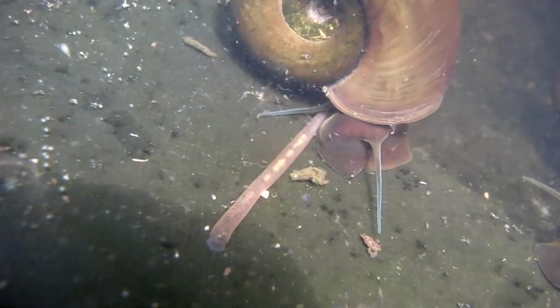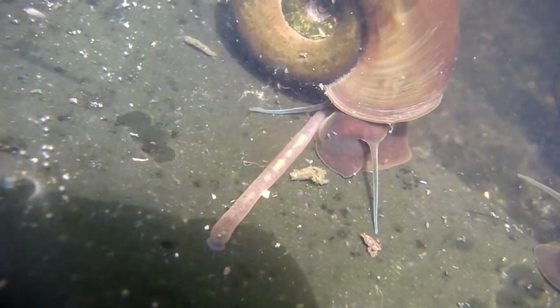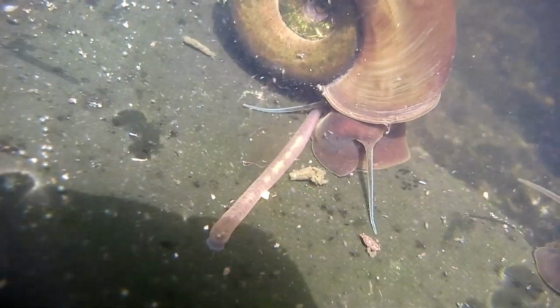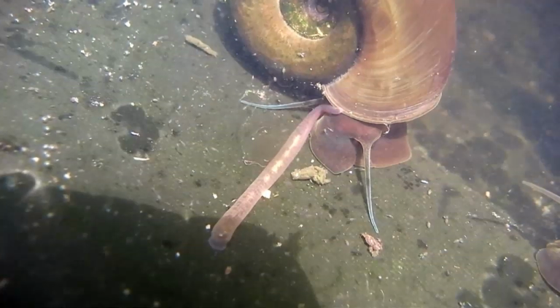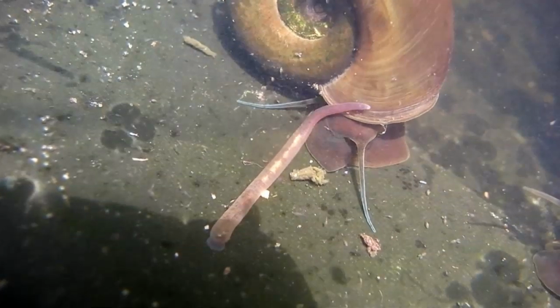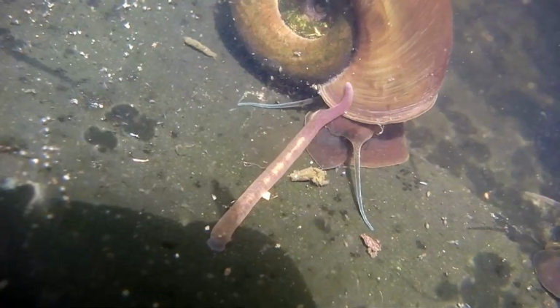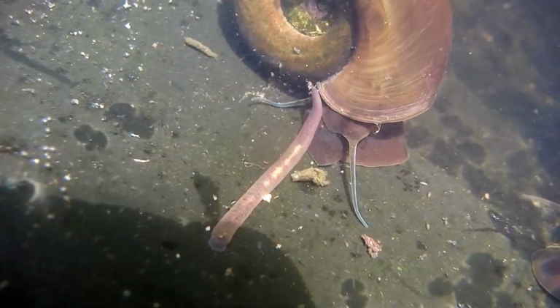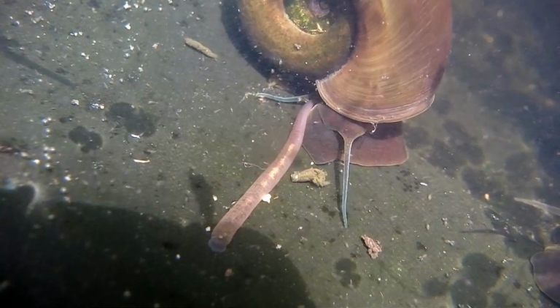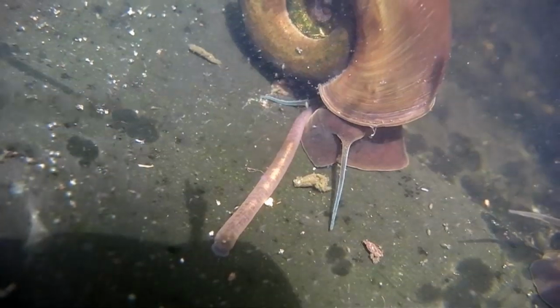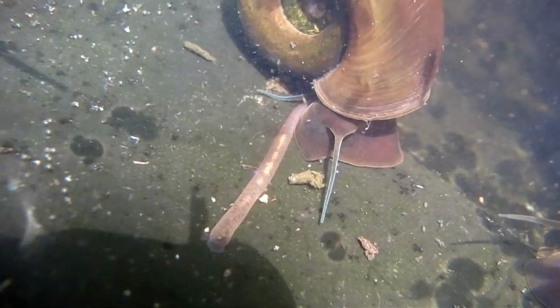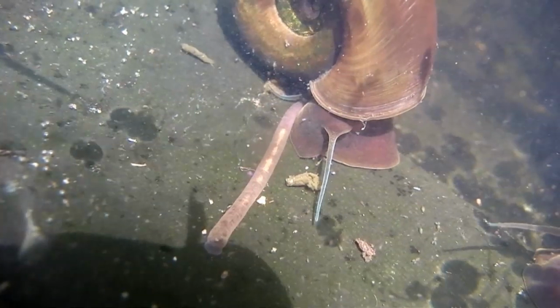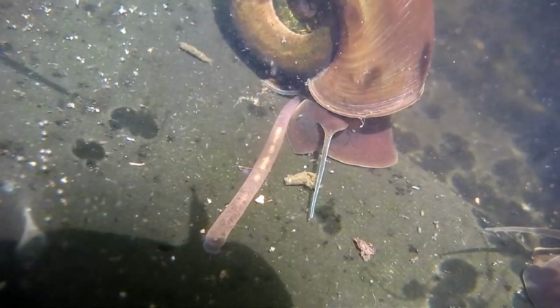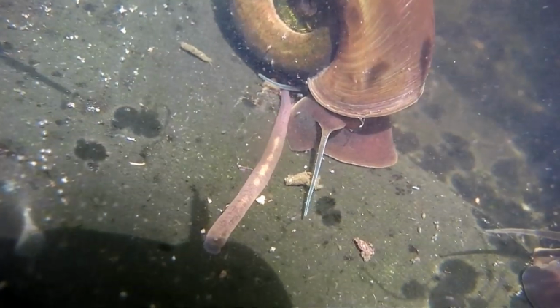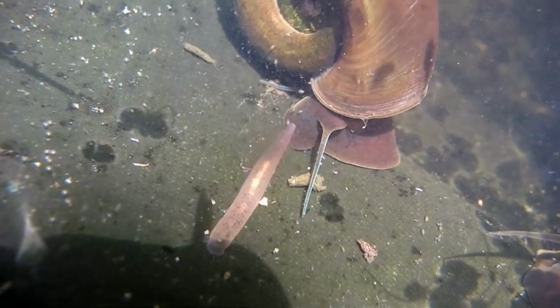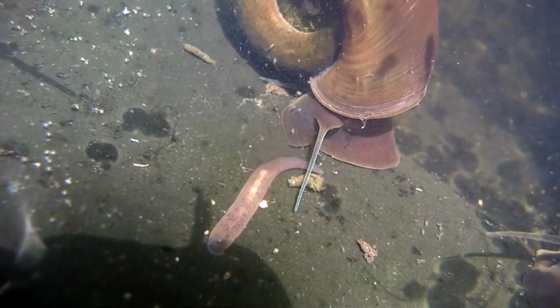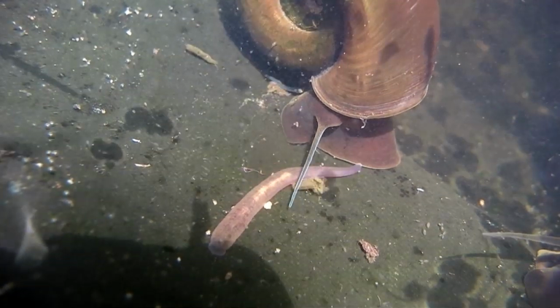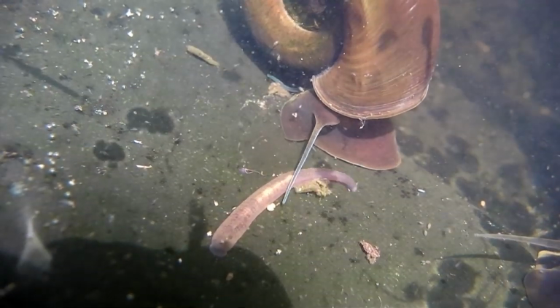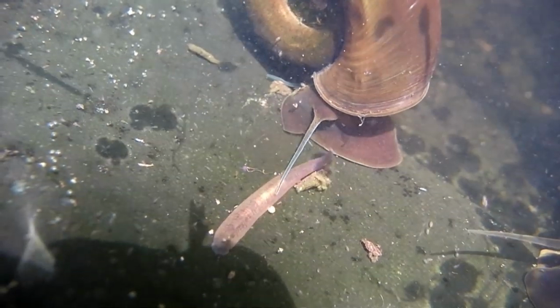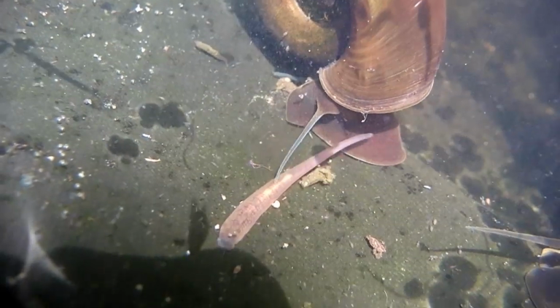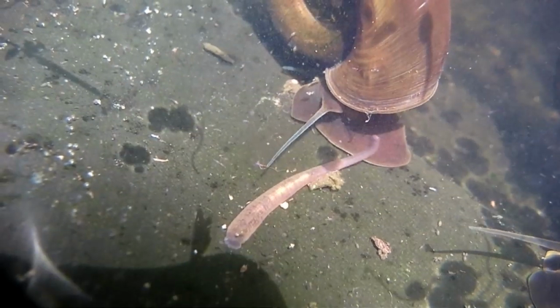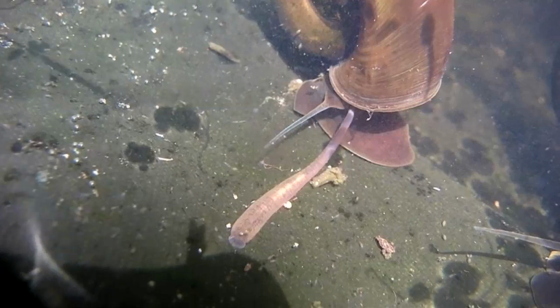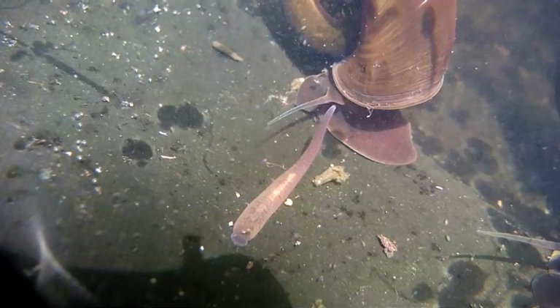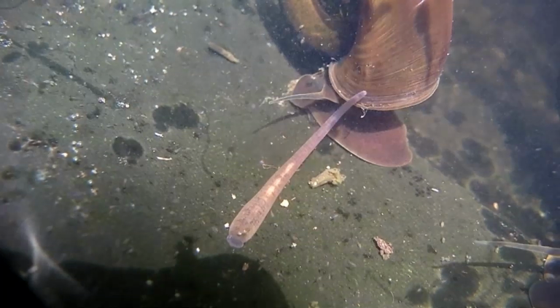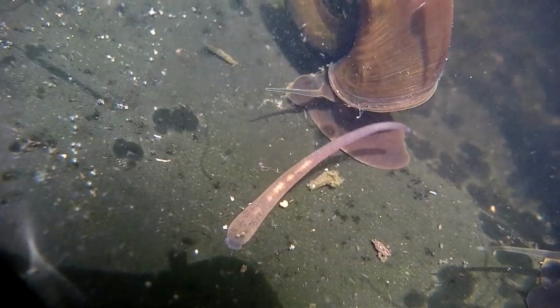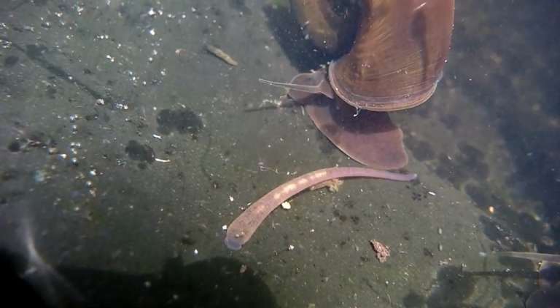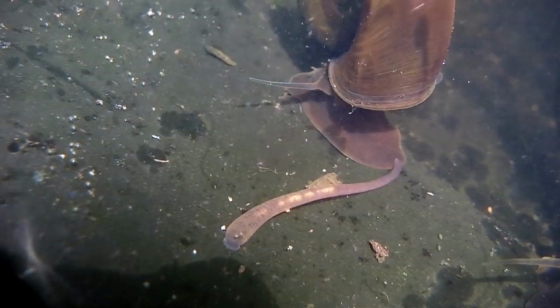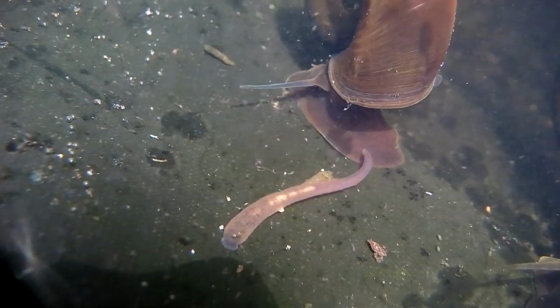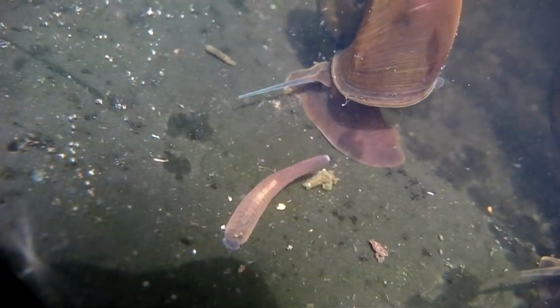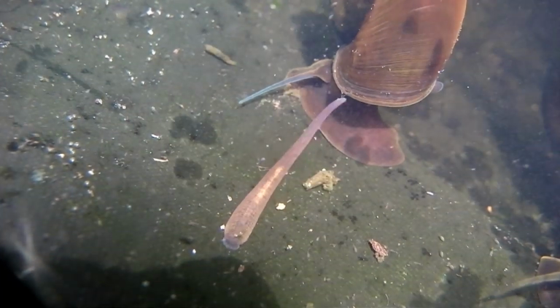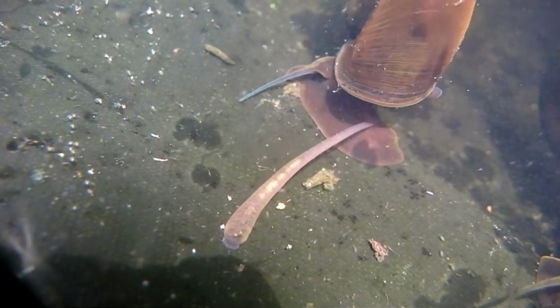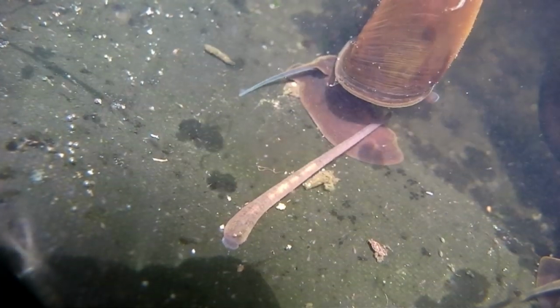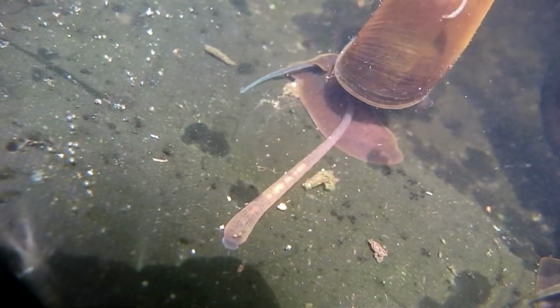Watching this, I'm trying to work out to what extent that snail is just moving around and to what extent it's reacting, if at all, to what the leech is doing. What do you think?